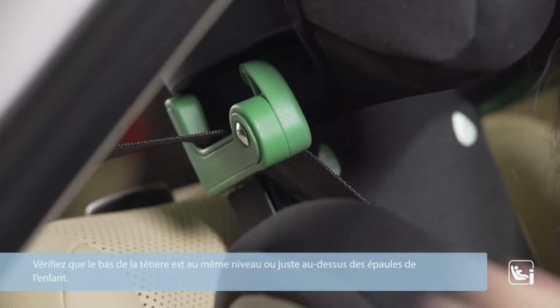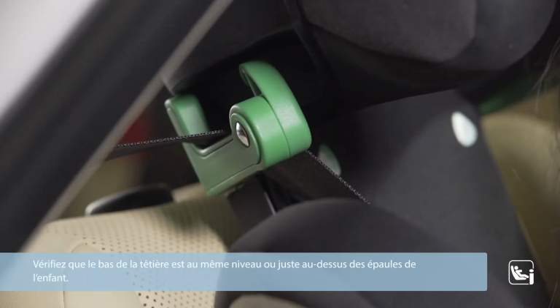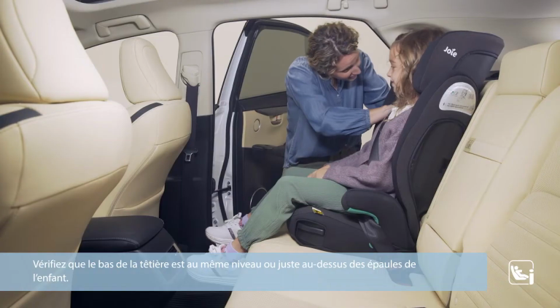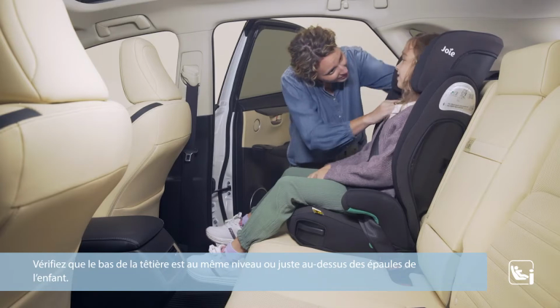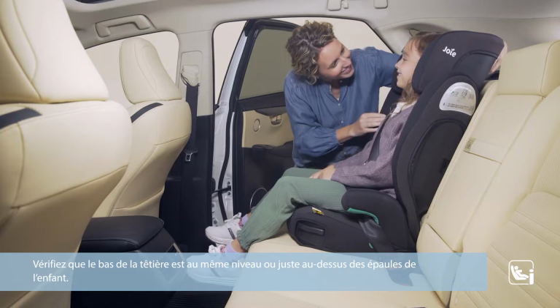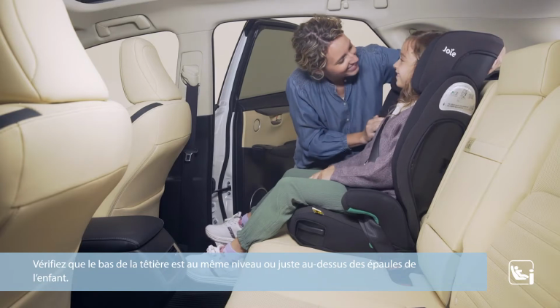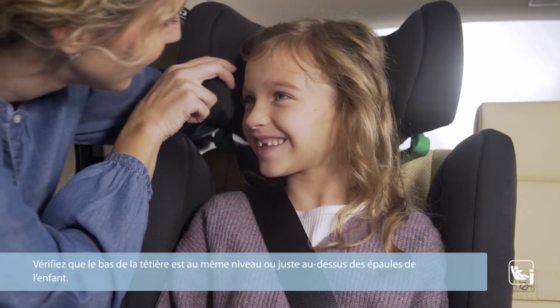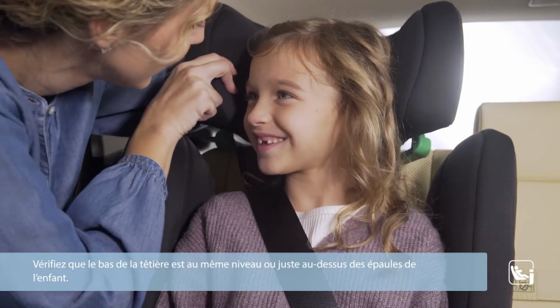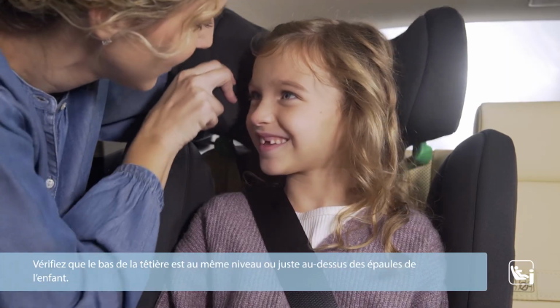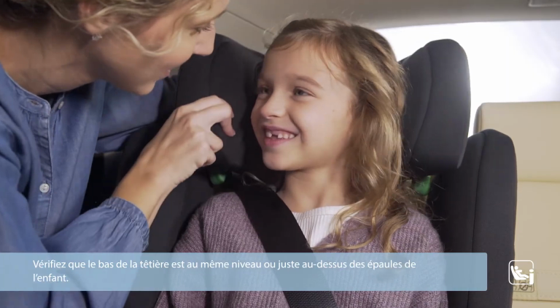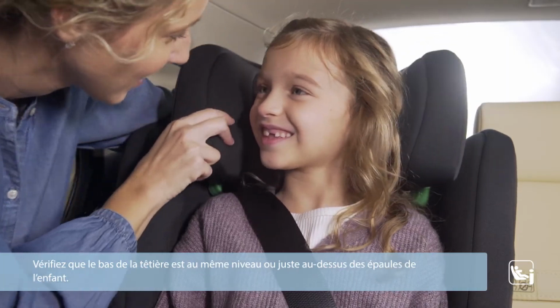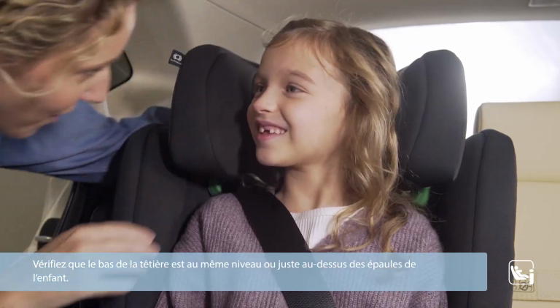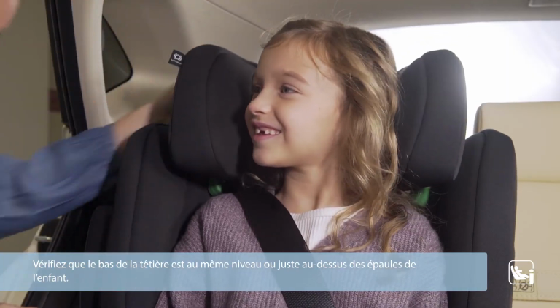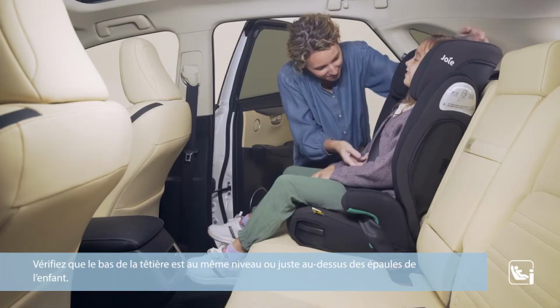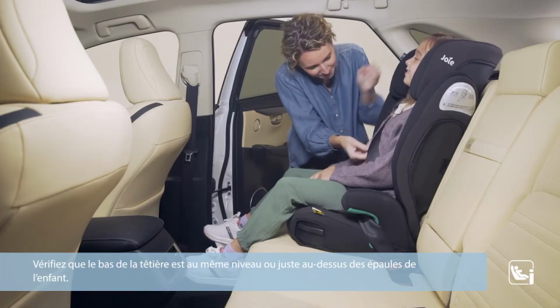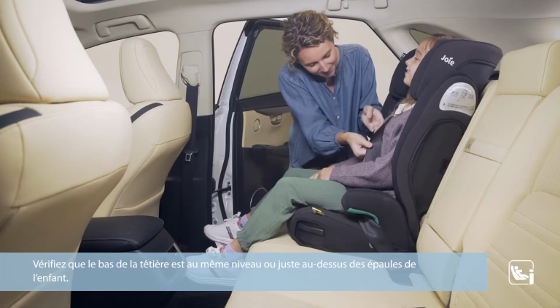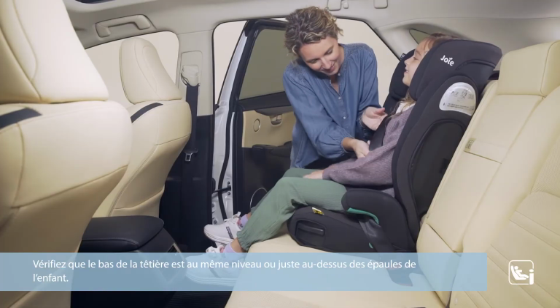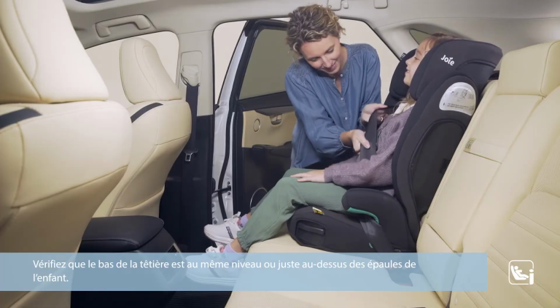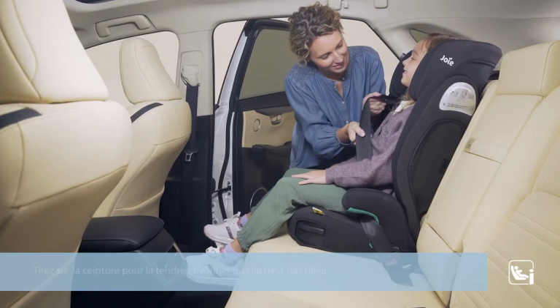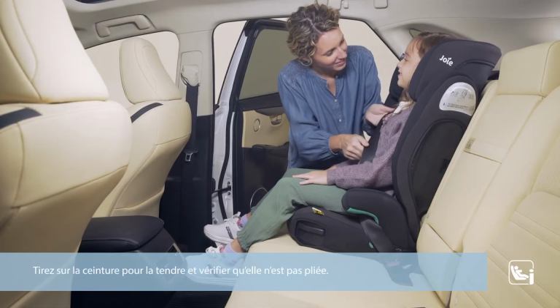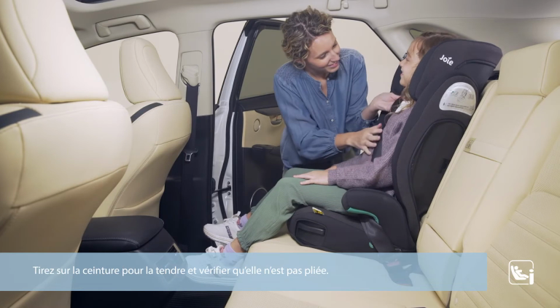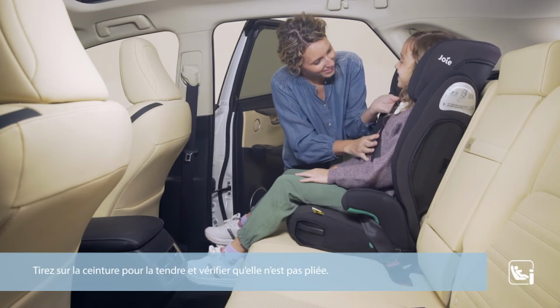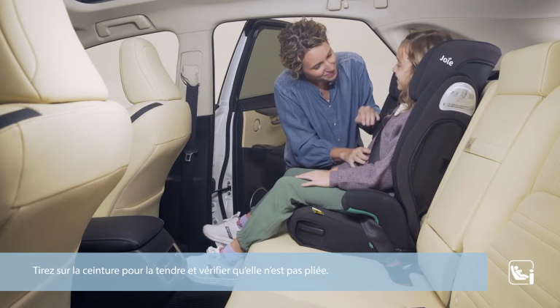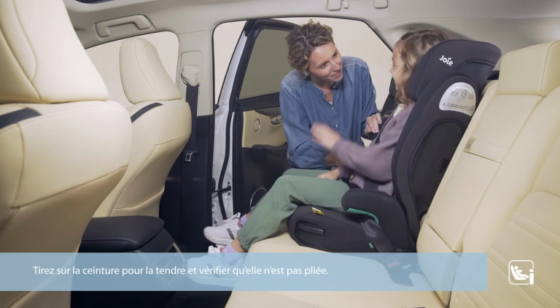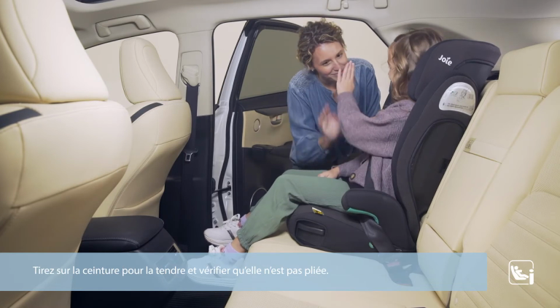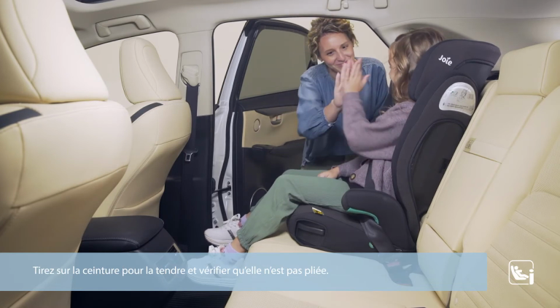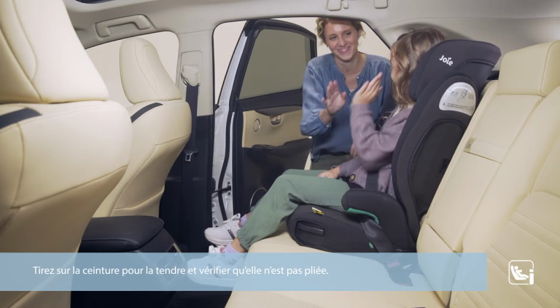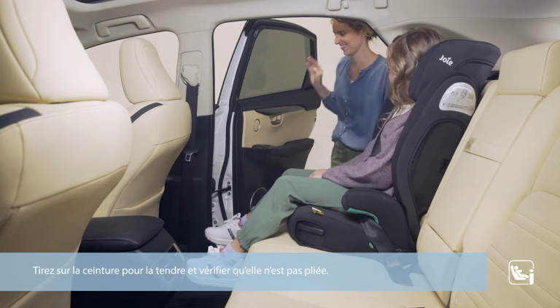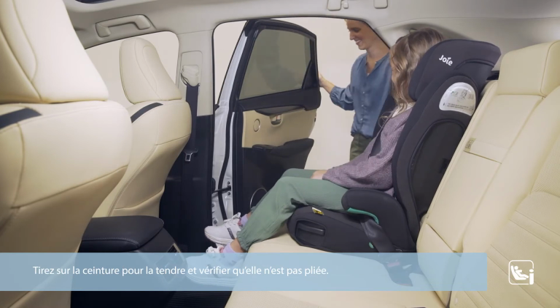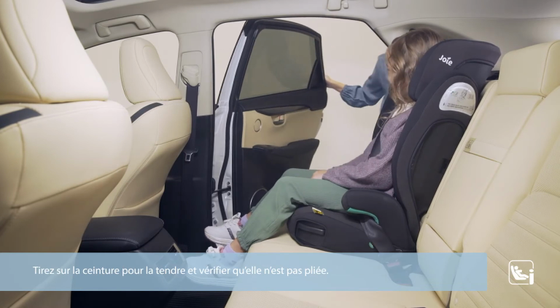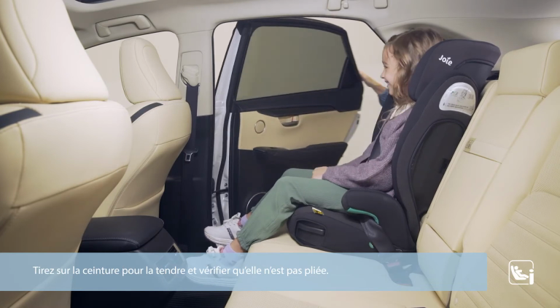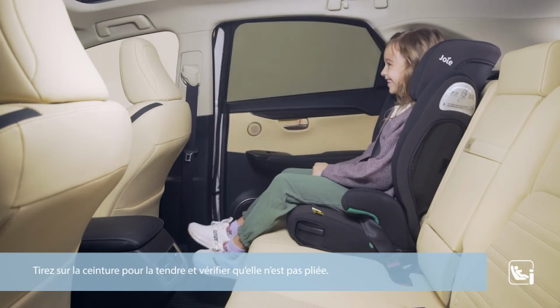Ensure the bottom of the headrest is even with or just above the child's shoulders. Pull and tension the vehicle seat belt and check there are no twists.